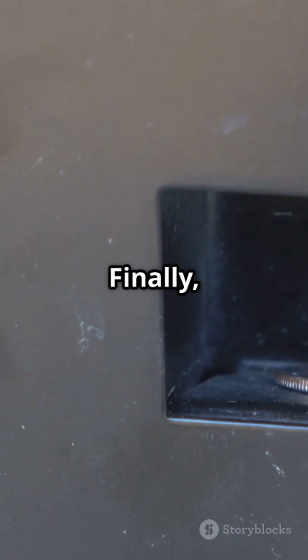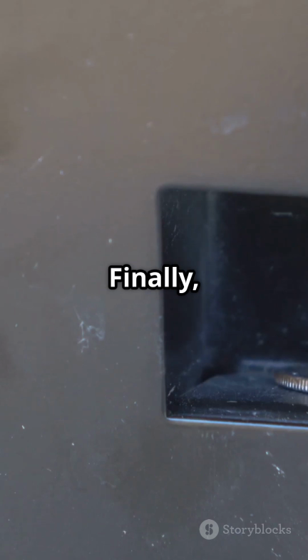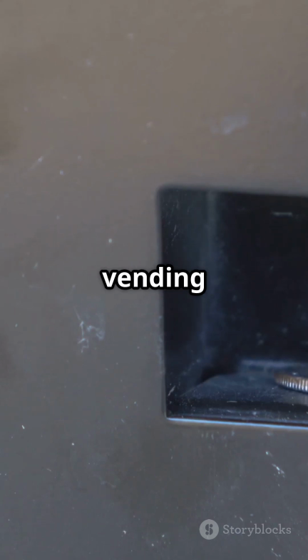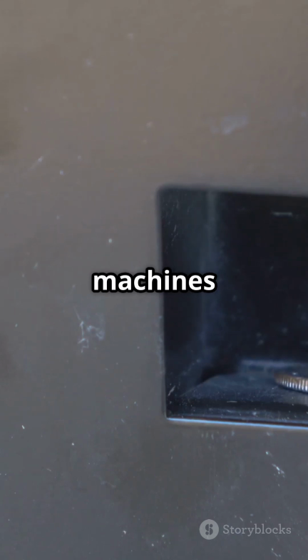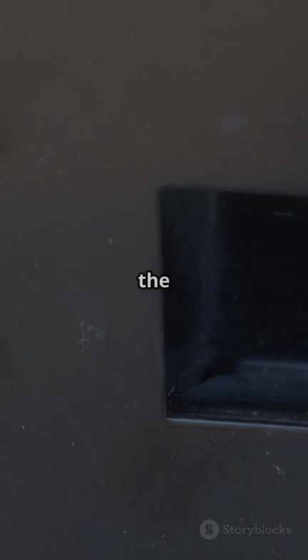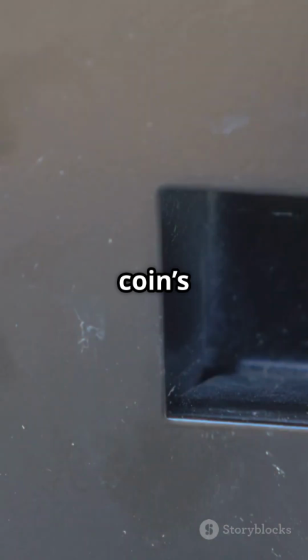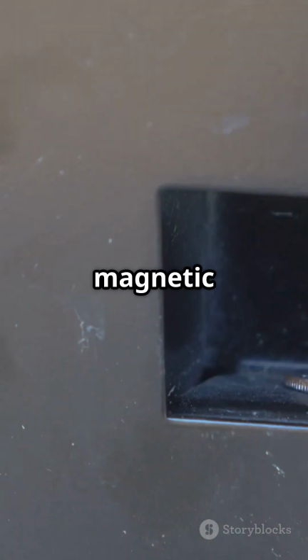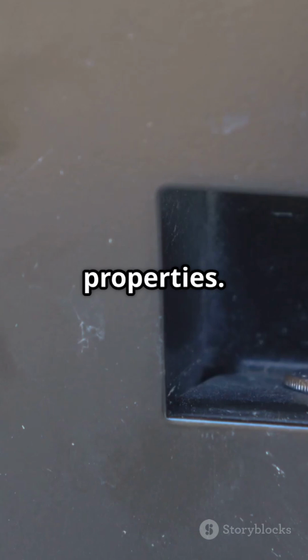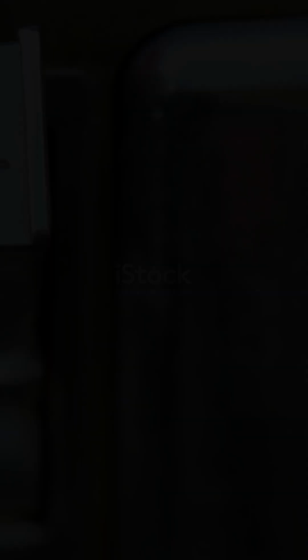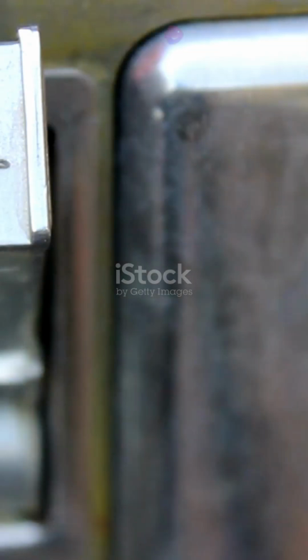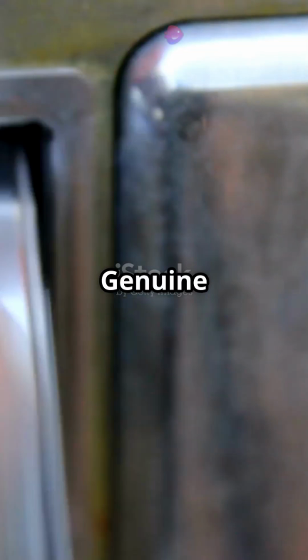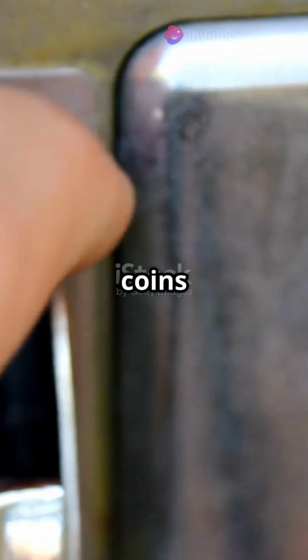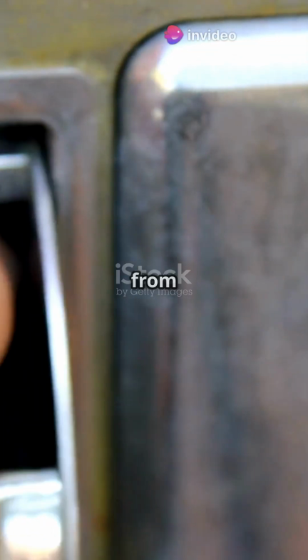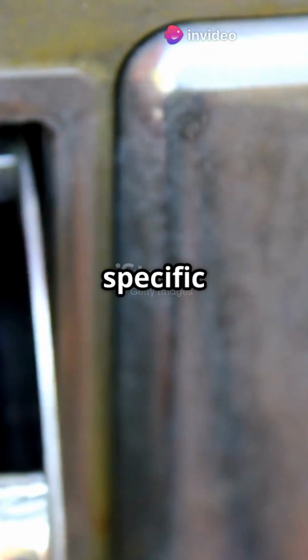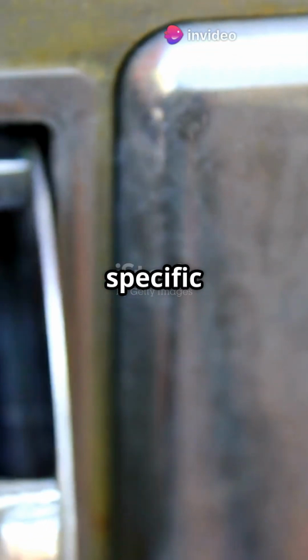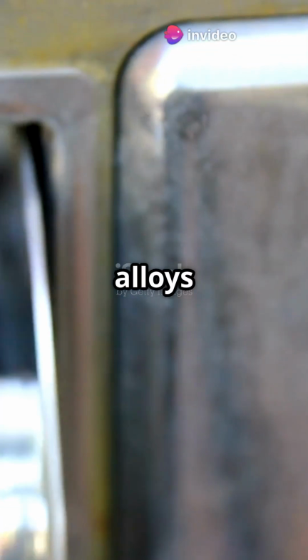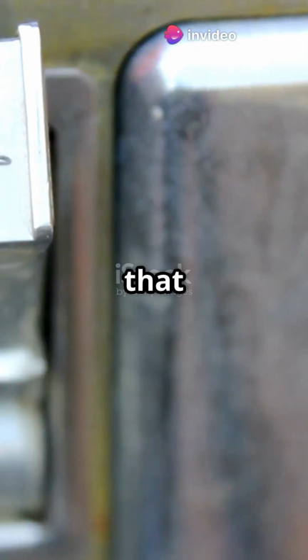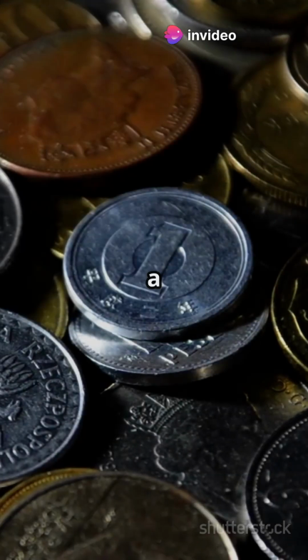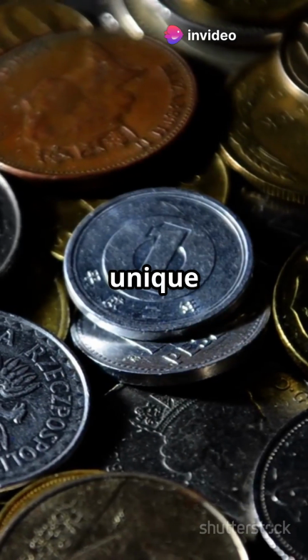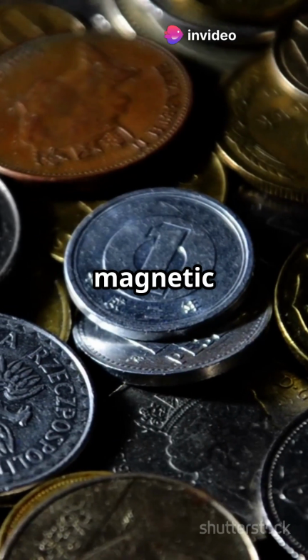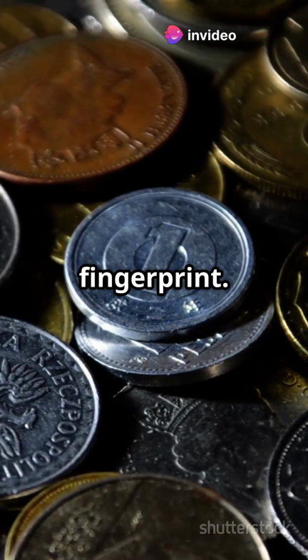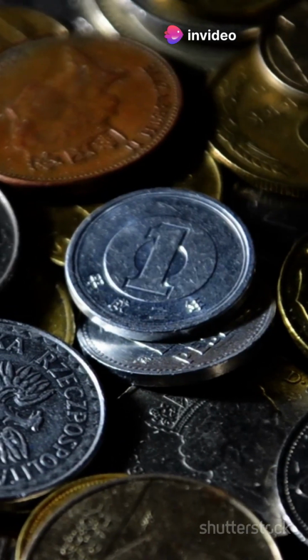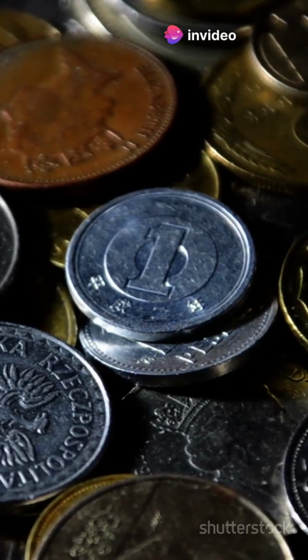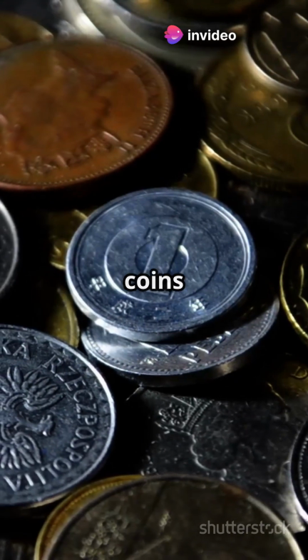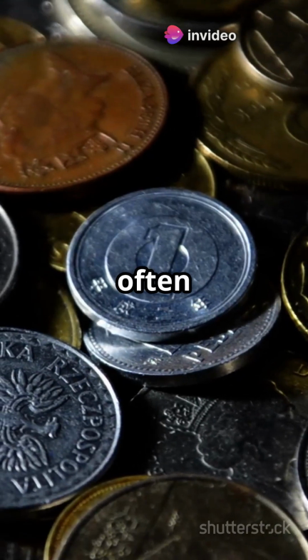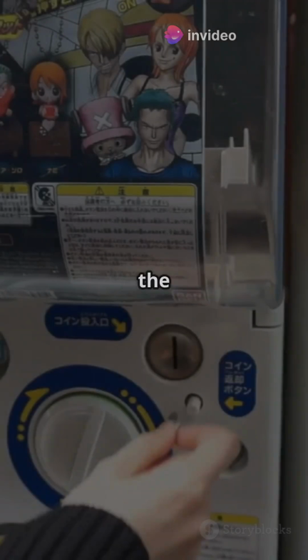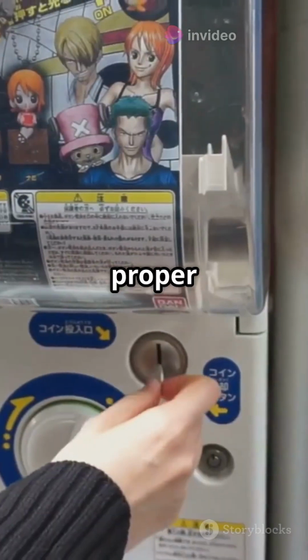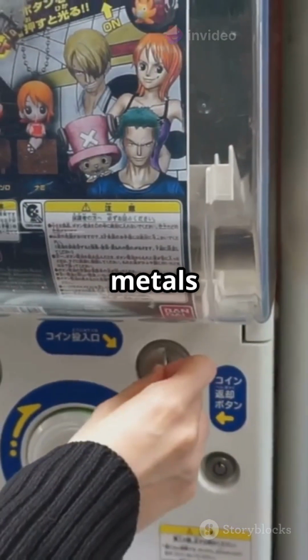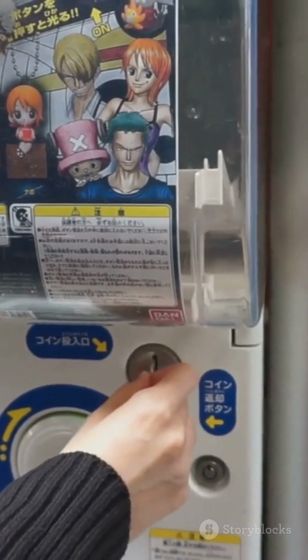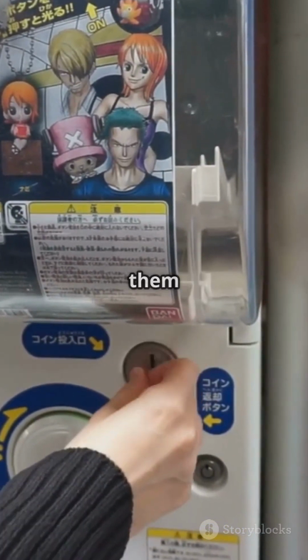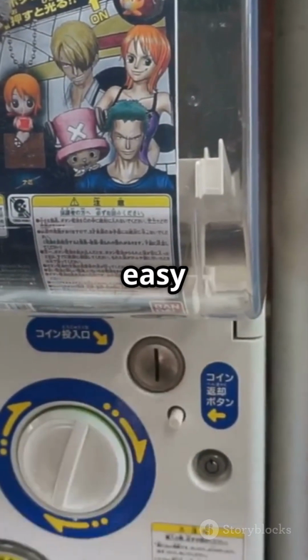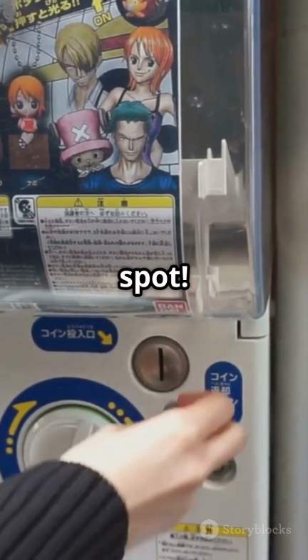Finally, vending machines scan the coin's magnetic properties. Genuine coins are made from specific metal alloys that create a unique magnetic fingerprint. Fake coins often lack the proper metals, making them easy to spot.